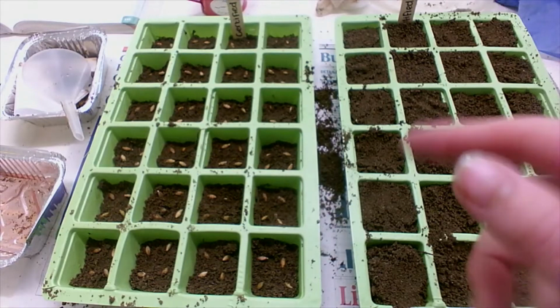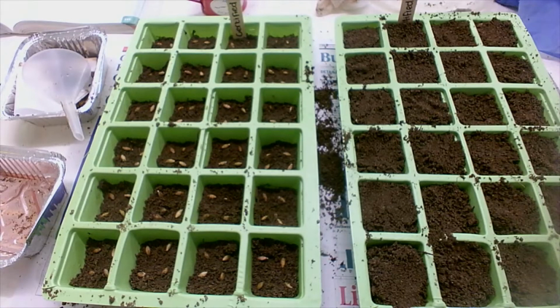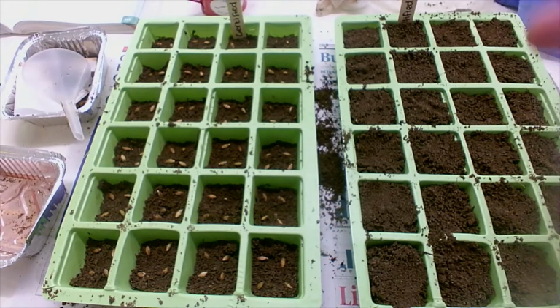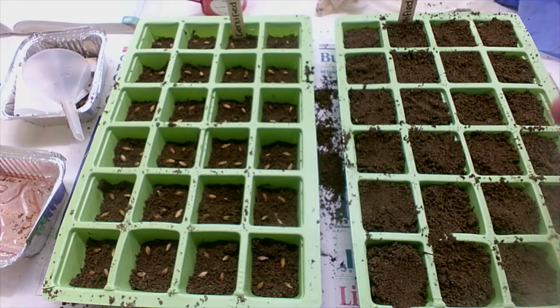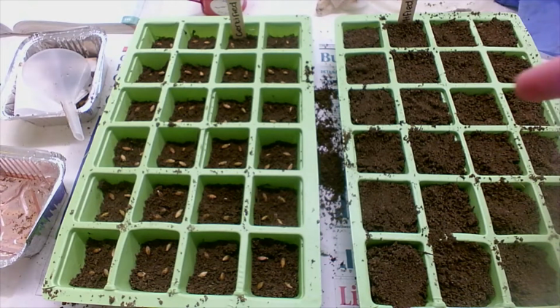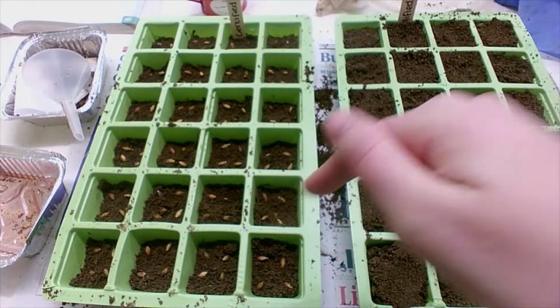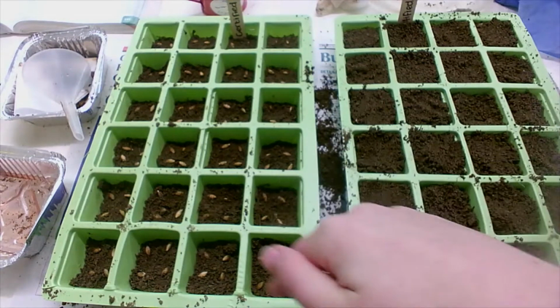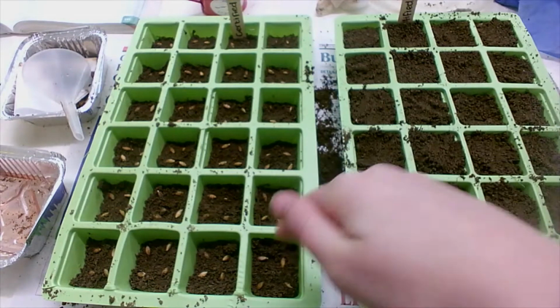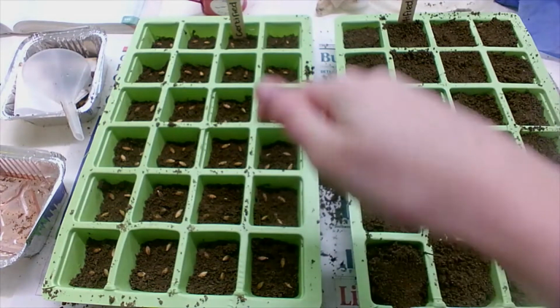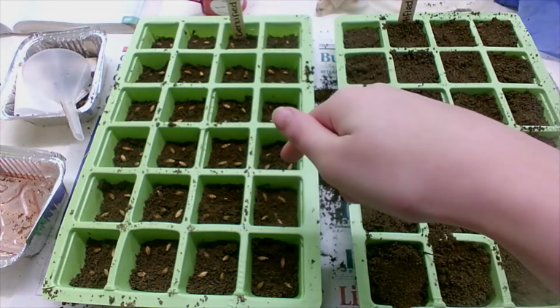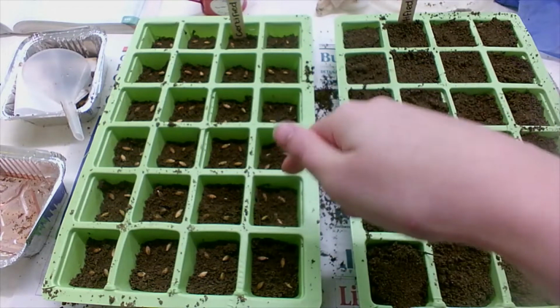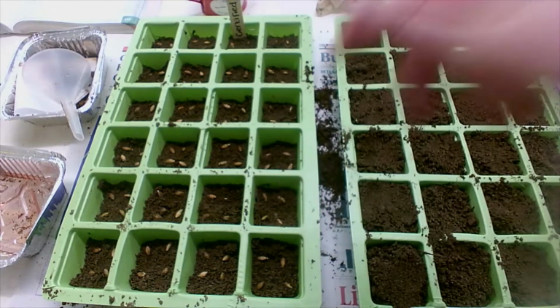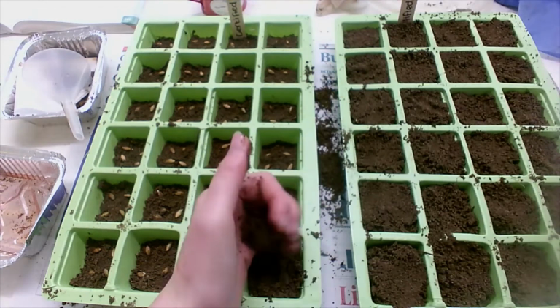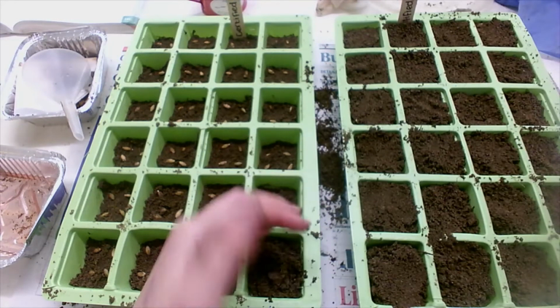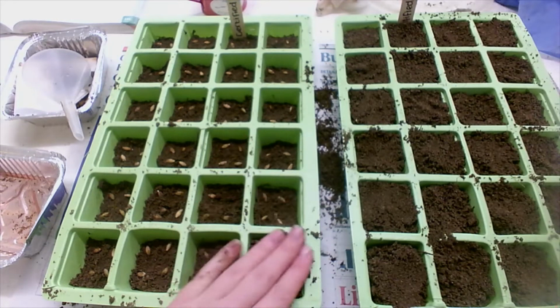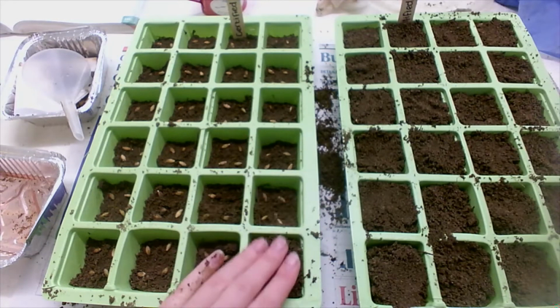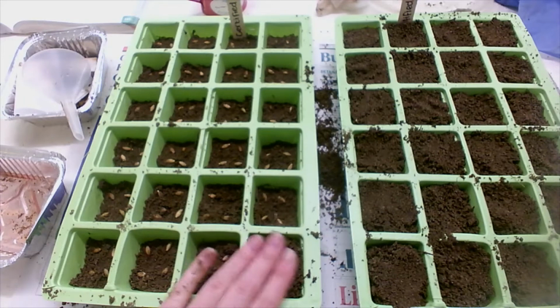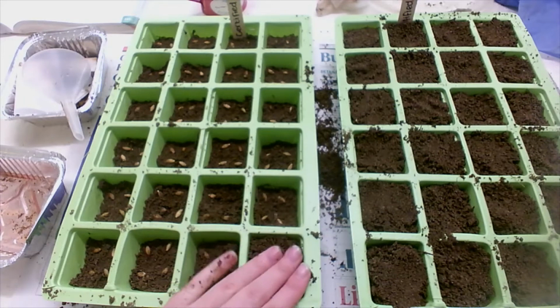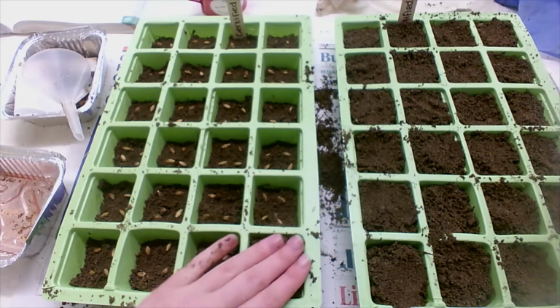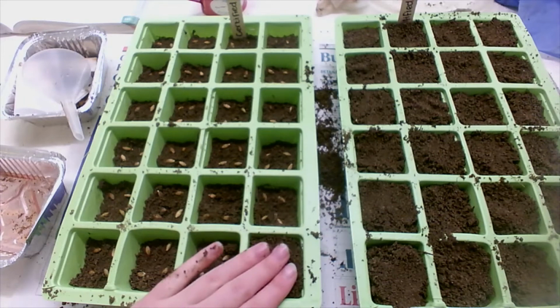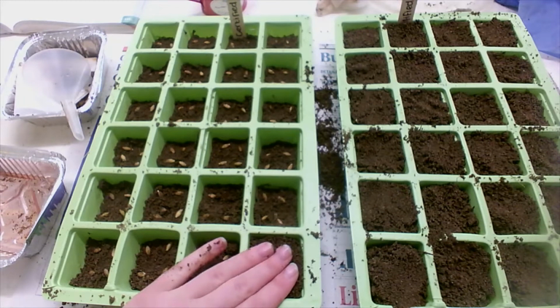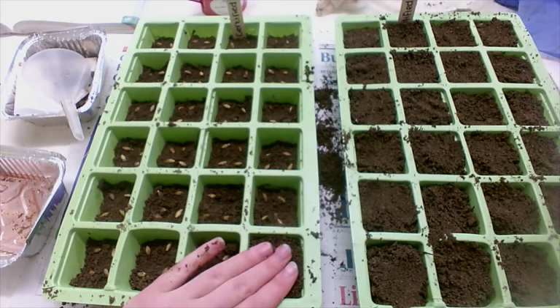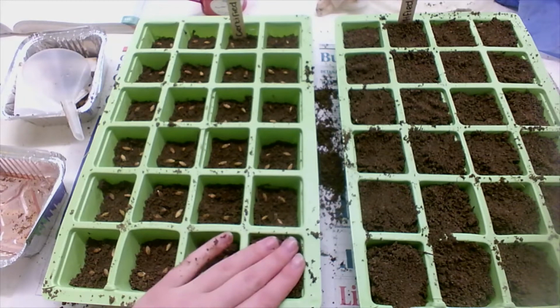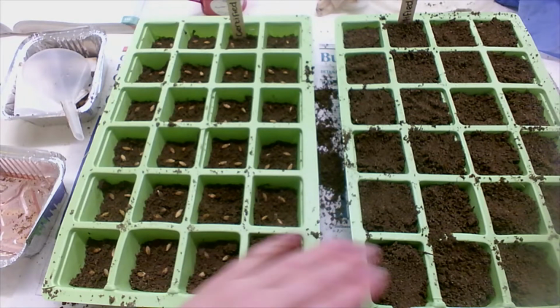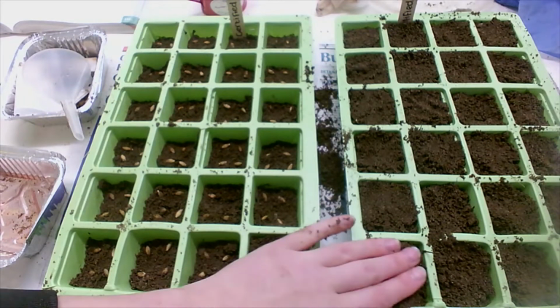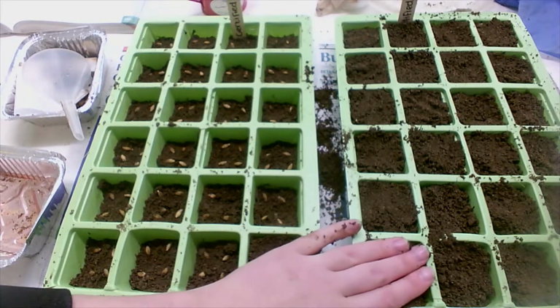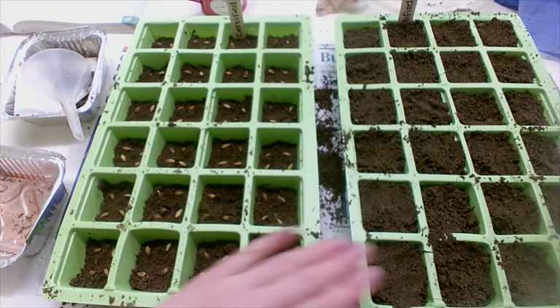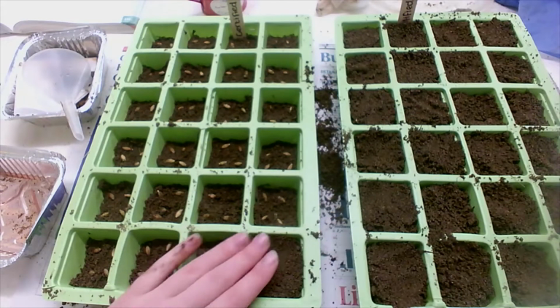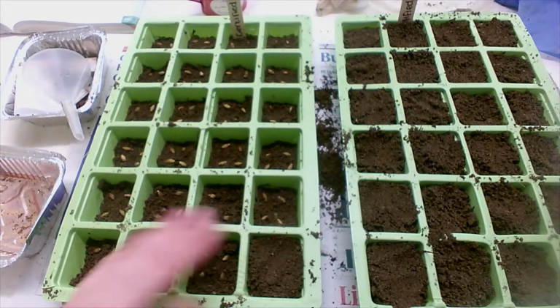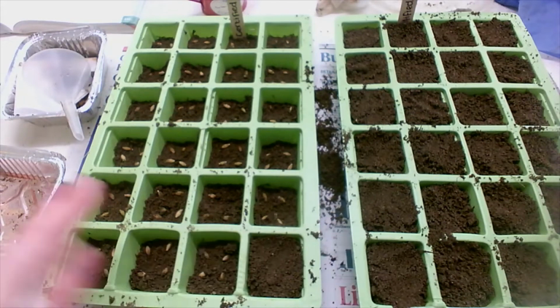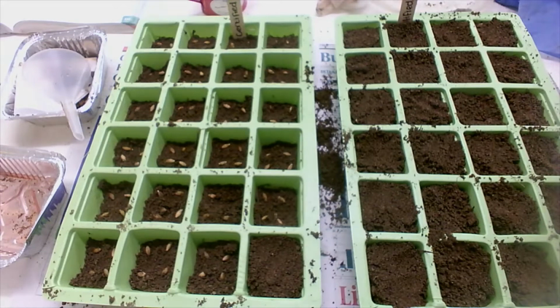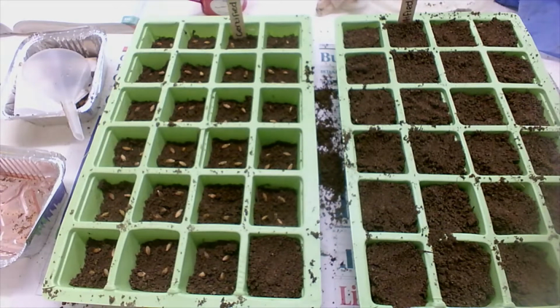So now there's four seeds in each pot as well for the certified barley seed. I'll cover each of these with three centimetres of soil and just push down to make sure that there is good seed-to-soil contact.